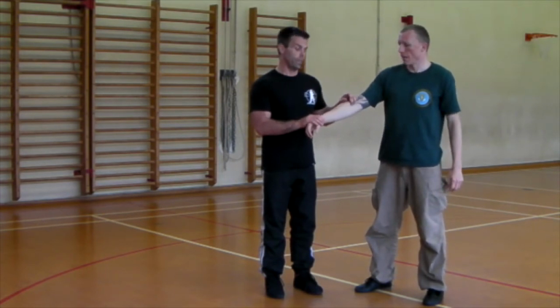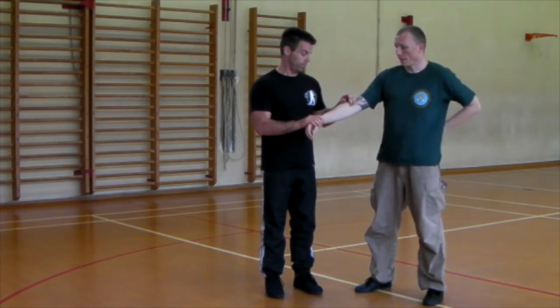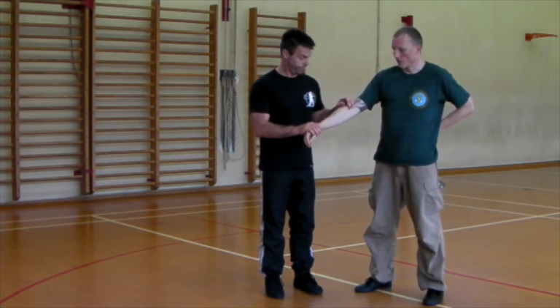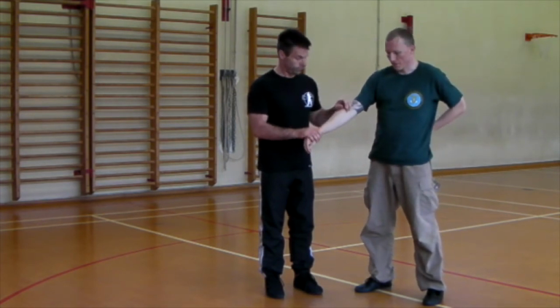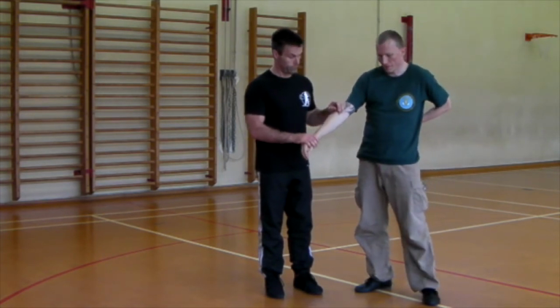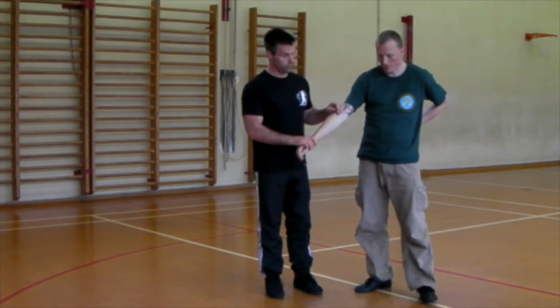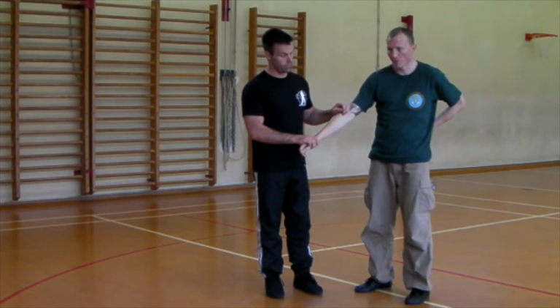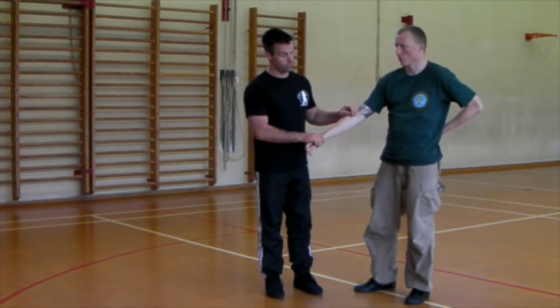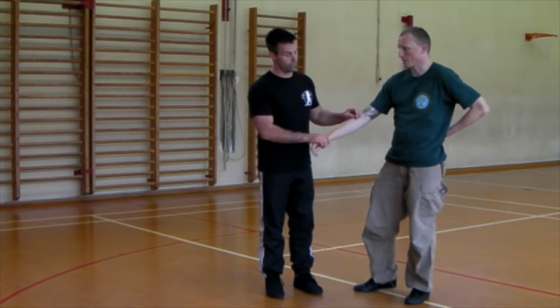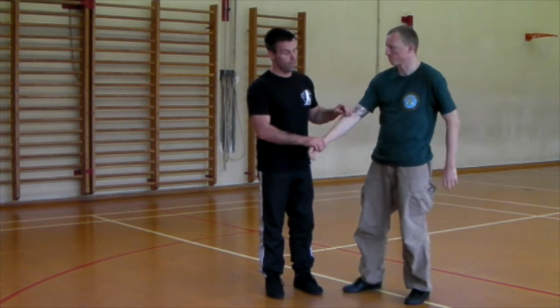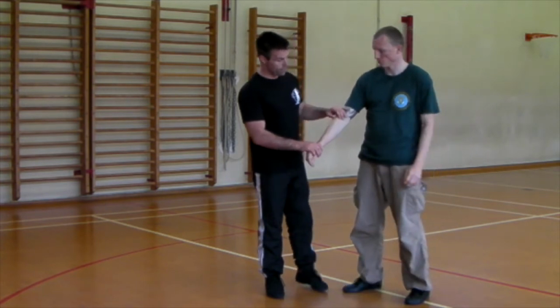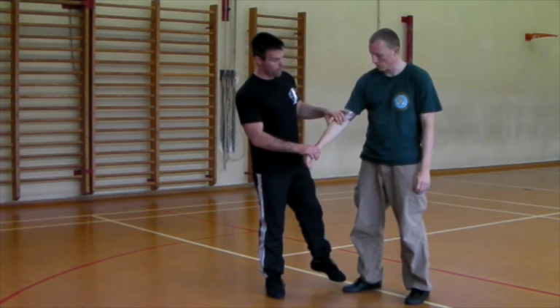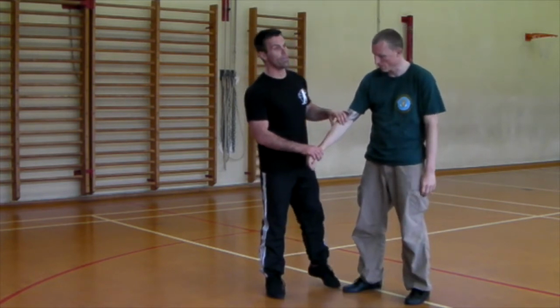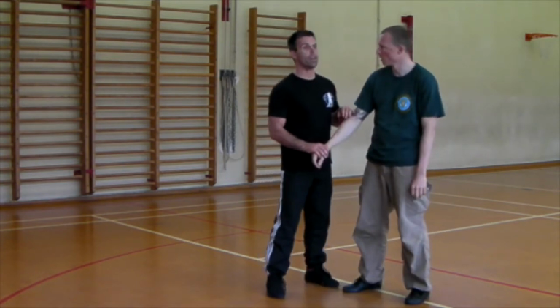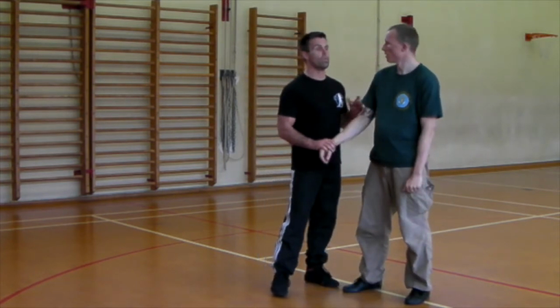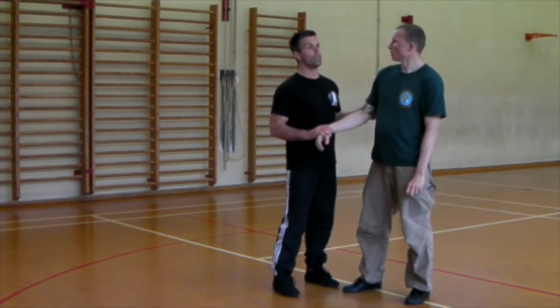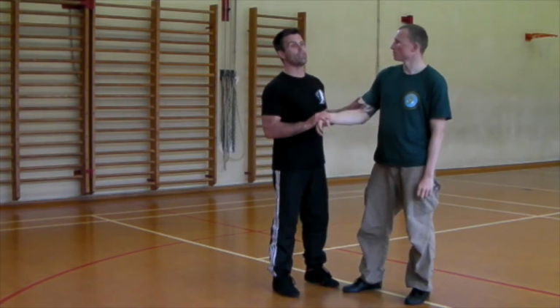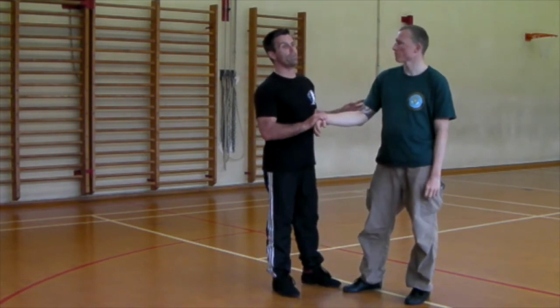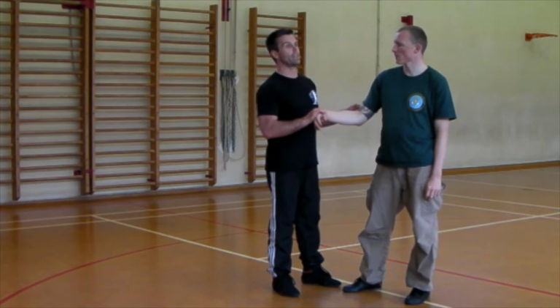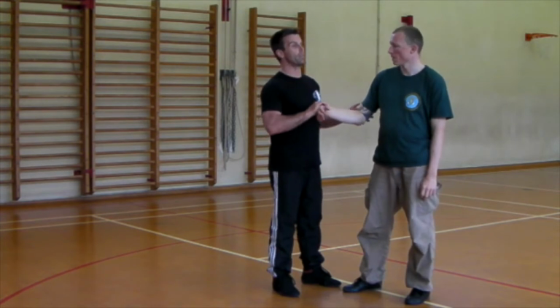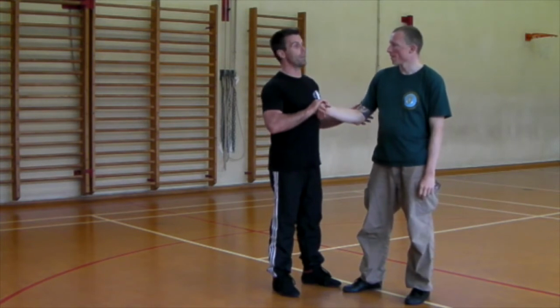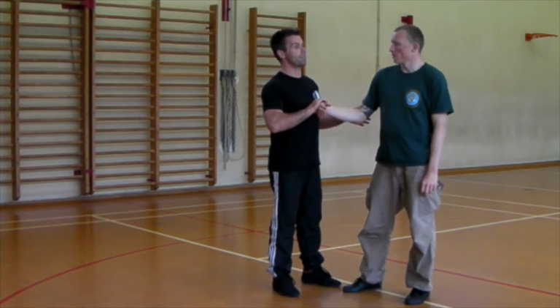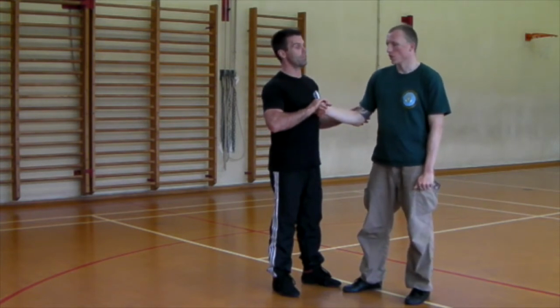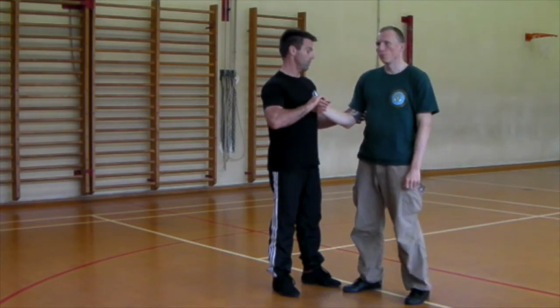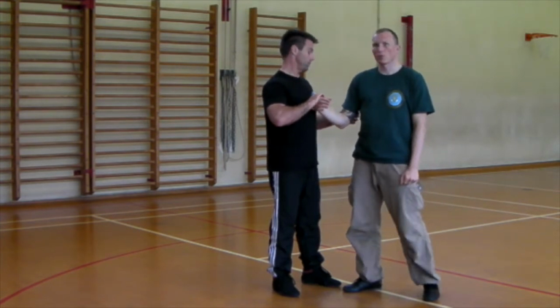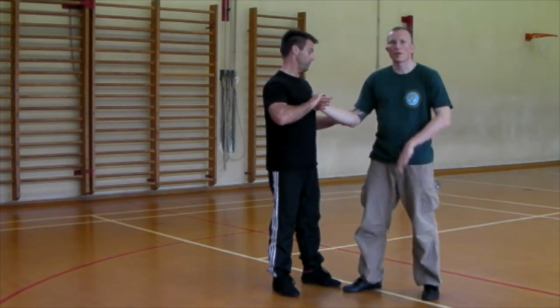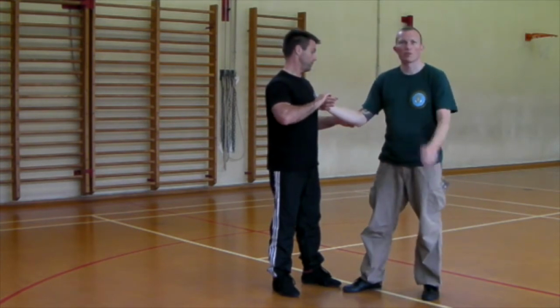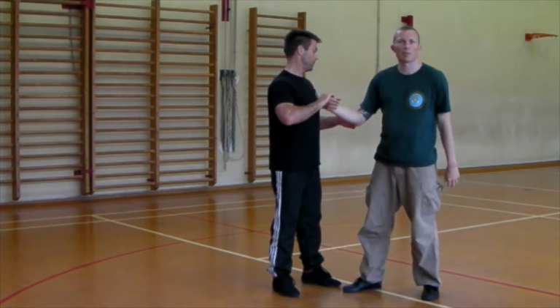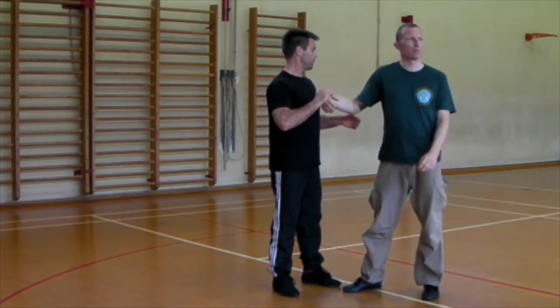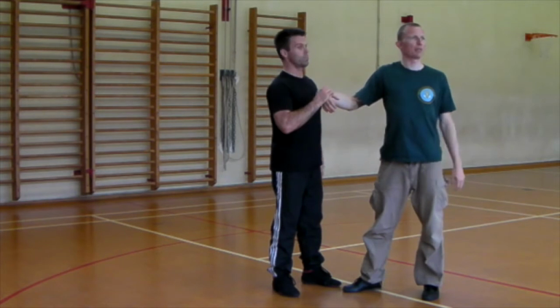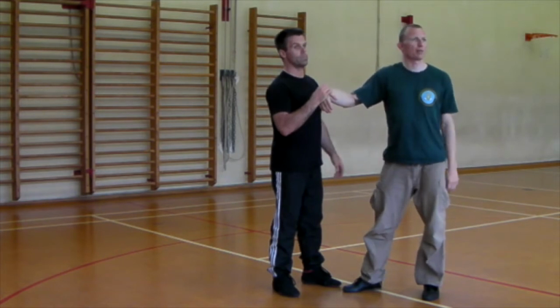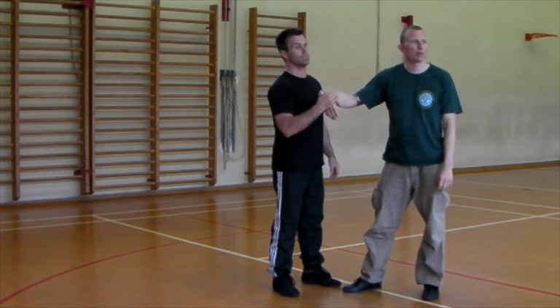Pain and leverage on their own will not make someone fall over. Things have to be combined with the triangle — 45 degrees or three planes — to break their balance. If you're able to take someone off balance, you have to take it to the top of the gravity.